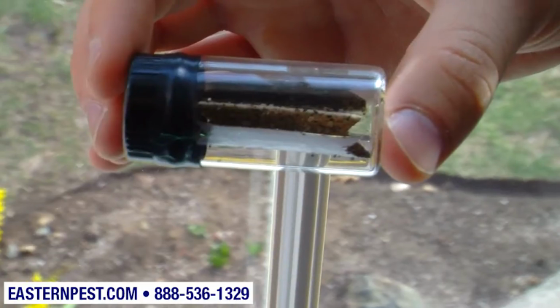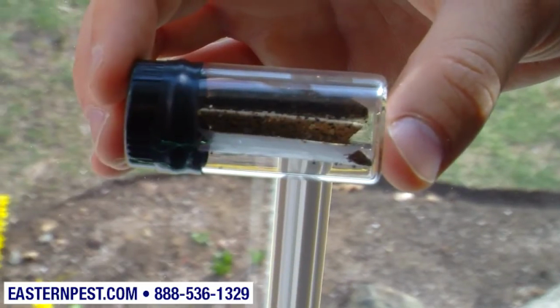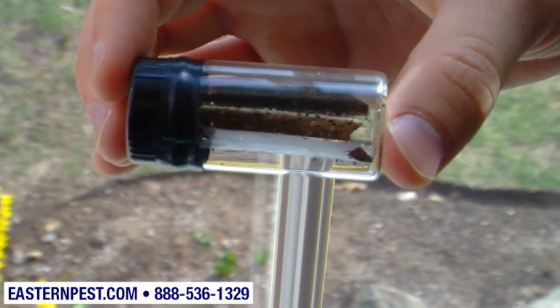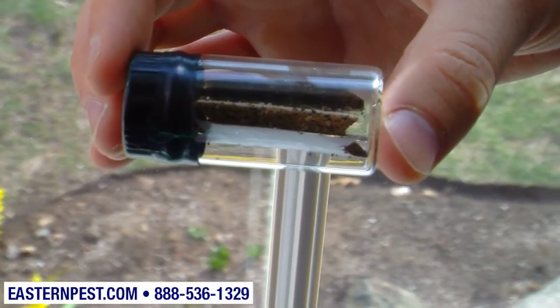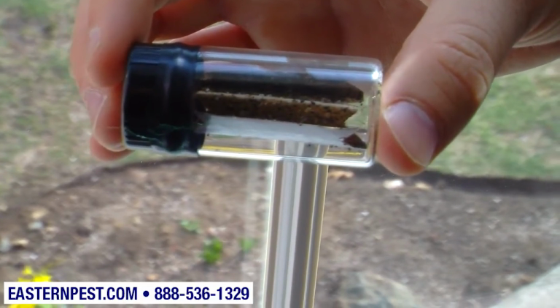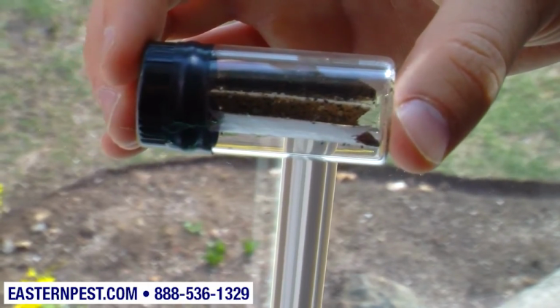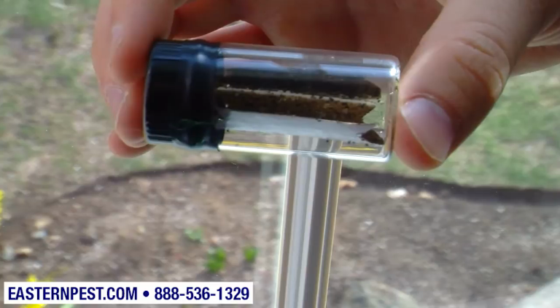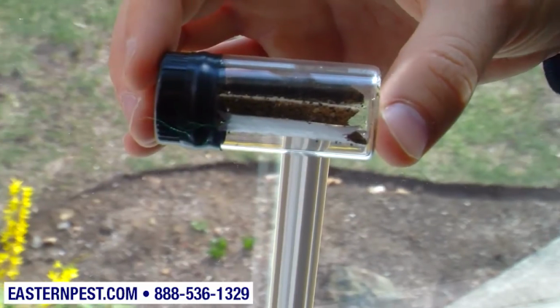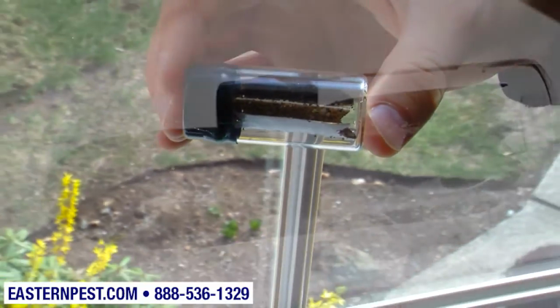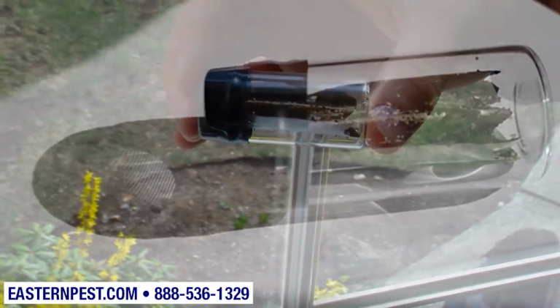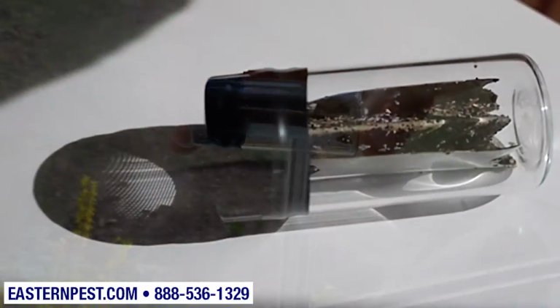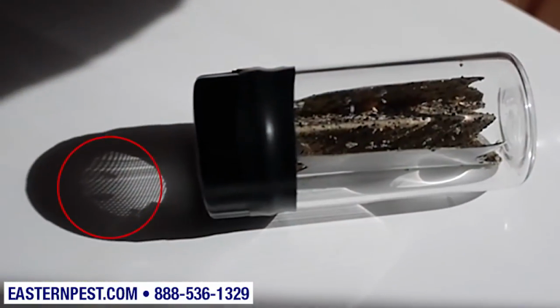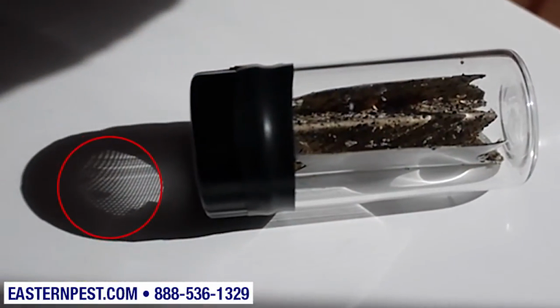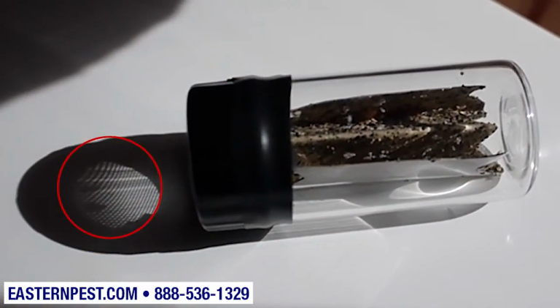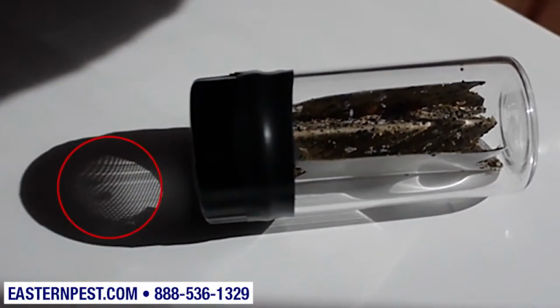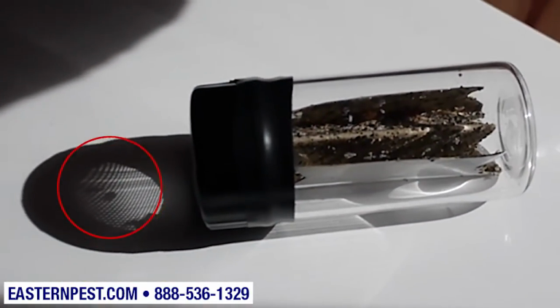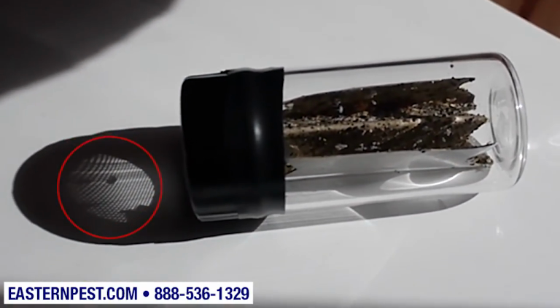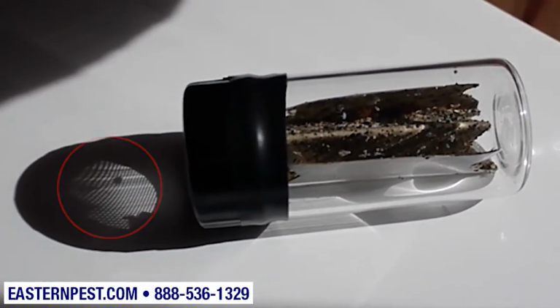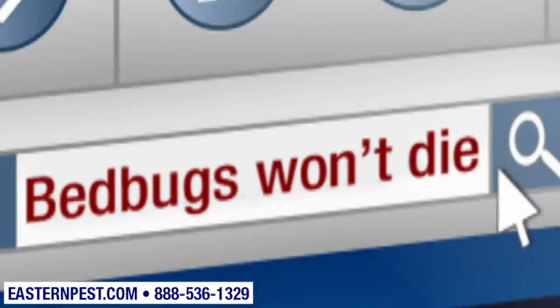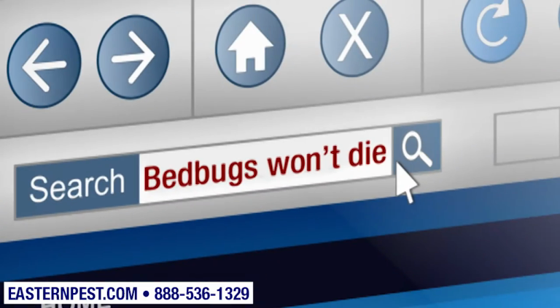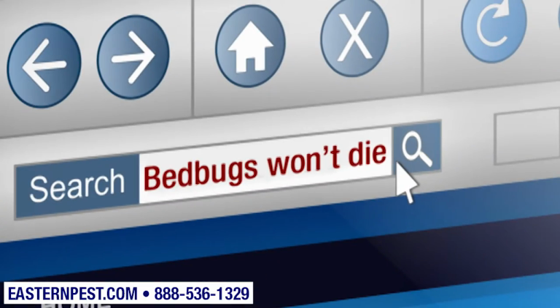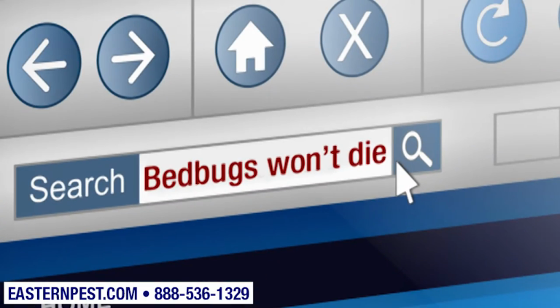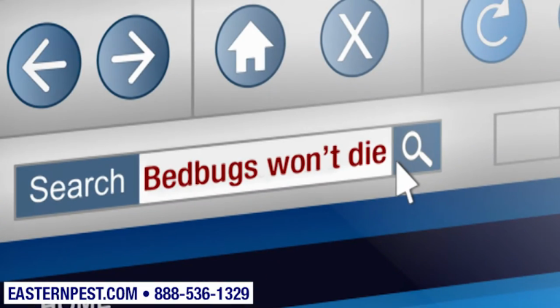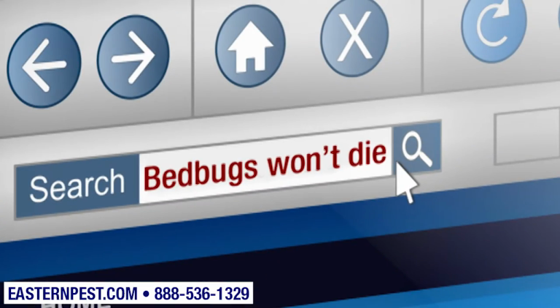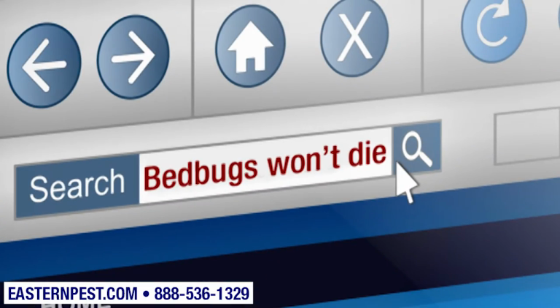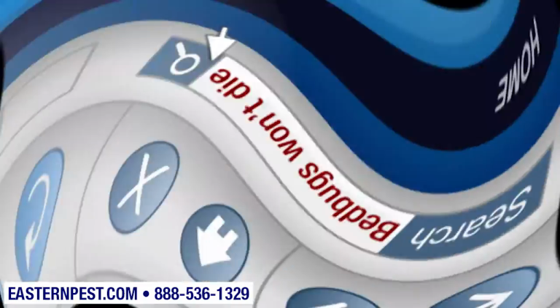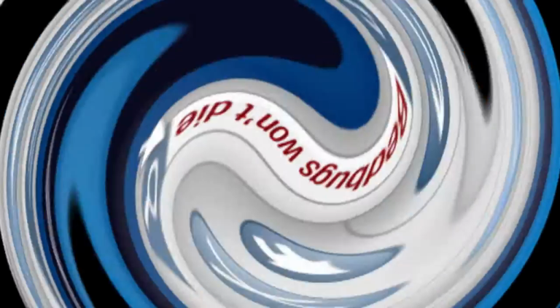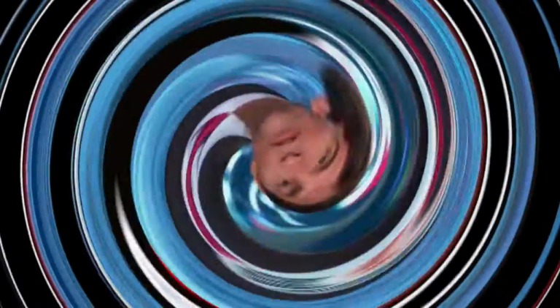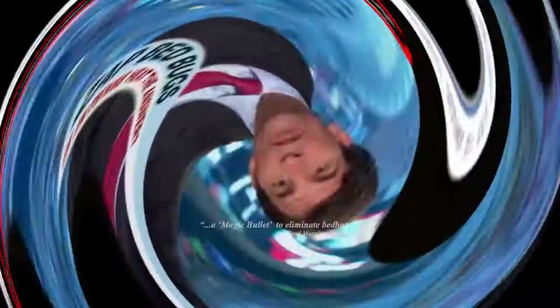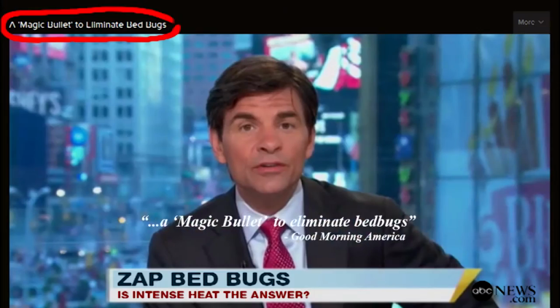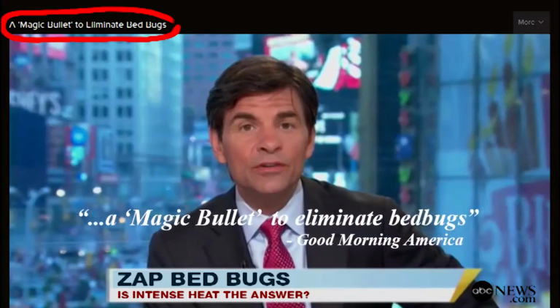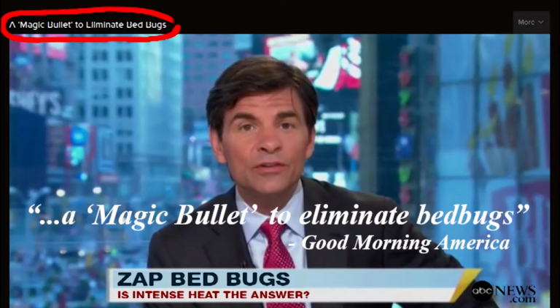If you've been under the stress of a bed bug problem, you've probably spent countless hours on the internet searching for the best solution for you and your family. Please spend a few minutes watching this video to learn about the treatment that Good Morning America called the magic bullet for killing bed bugs.